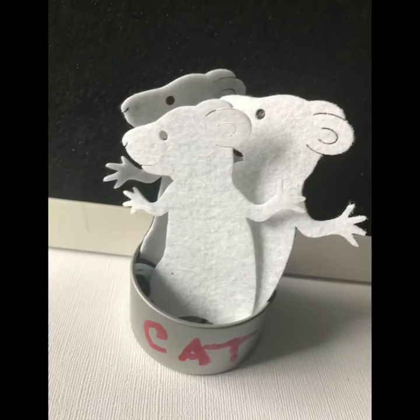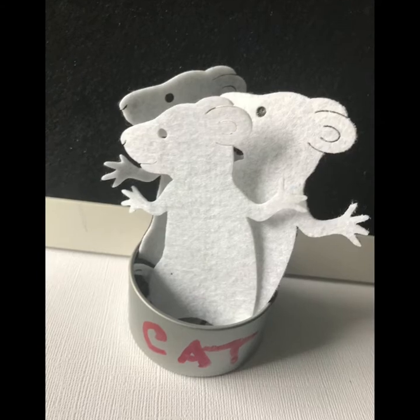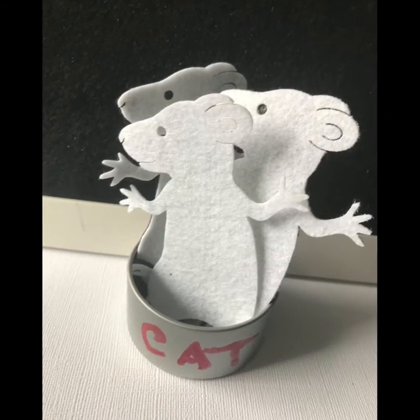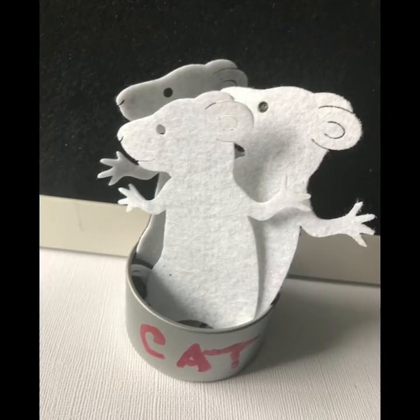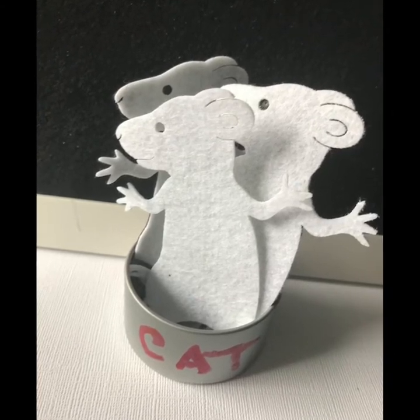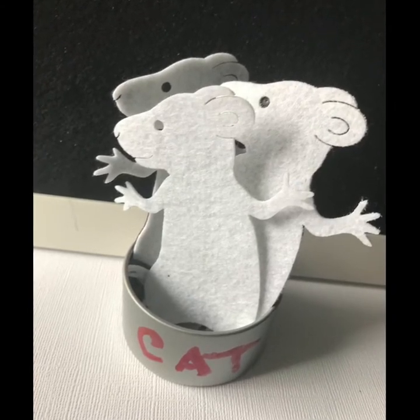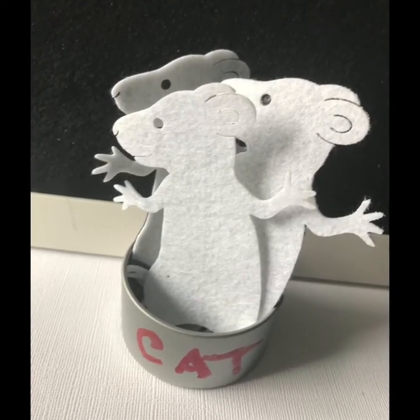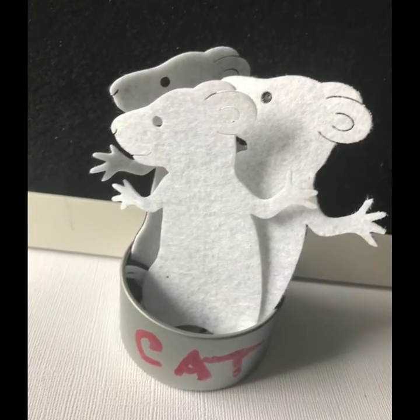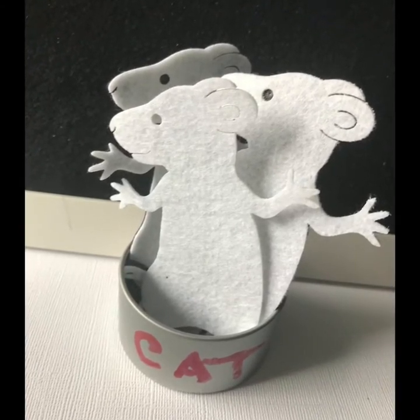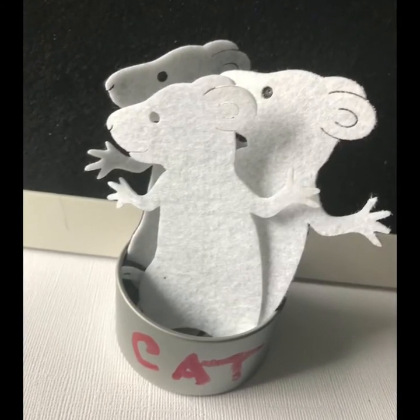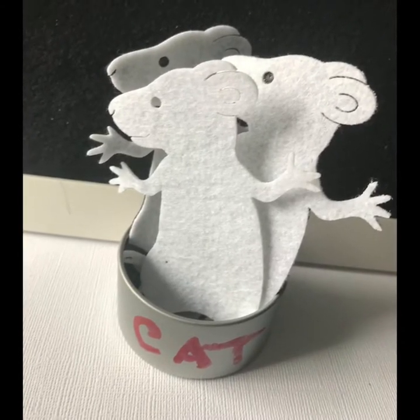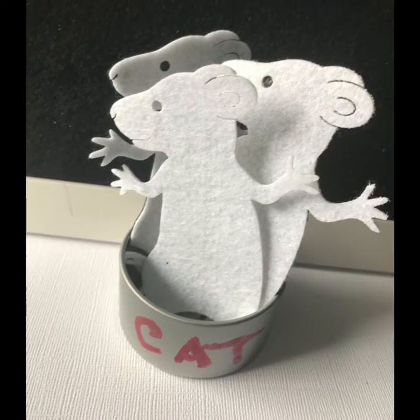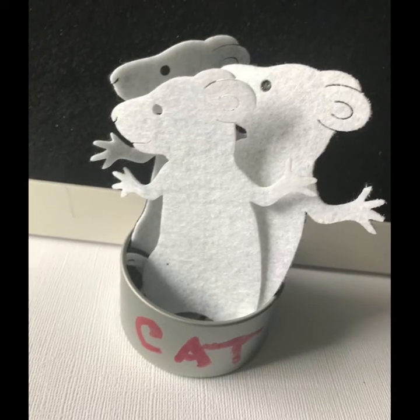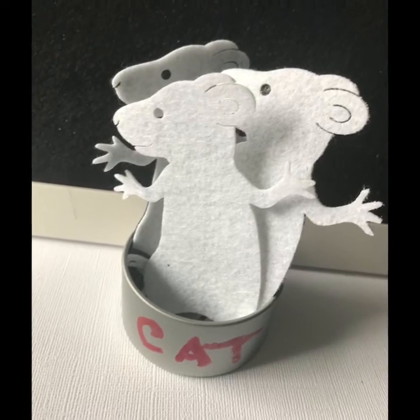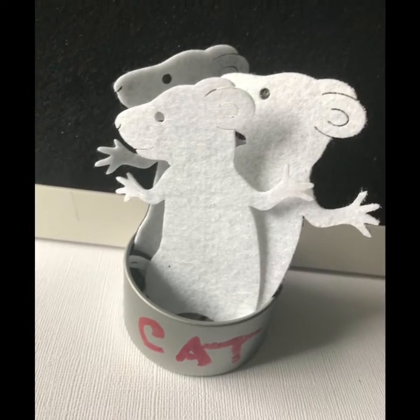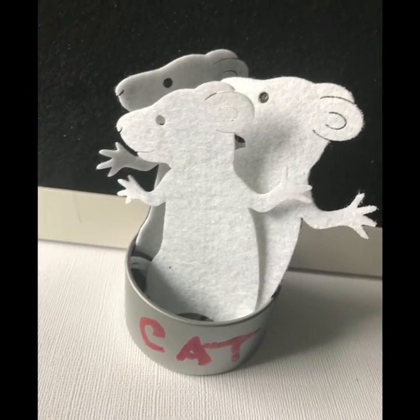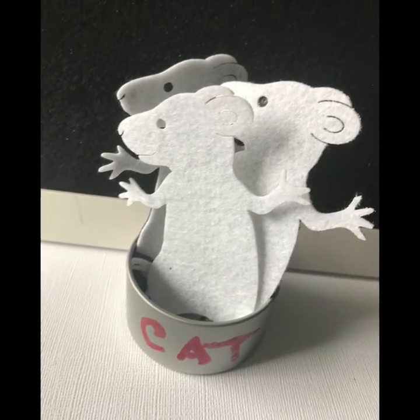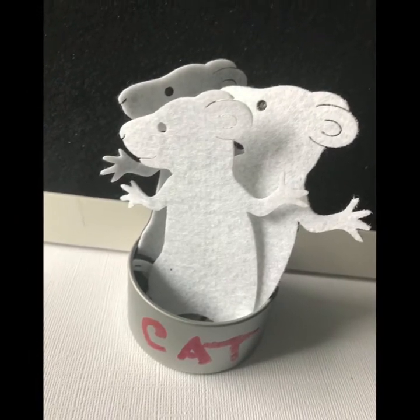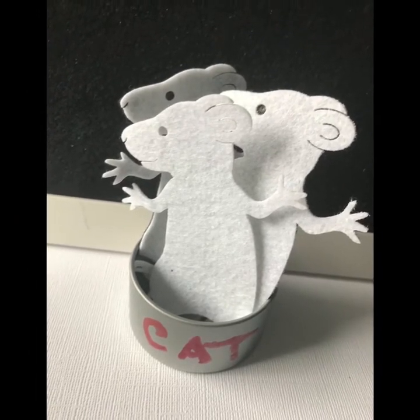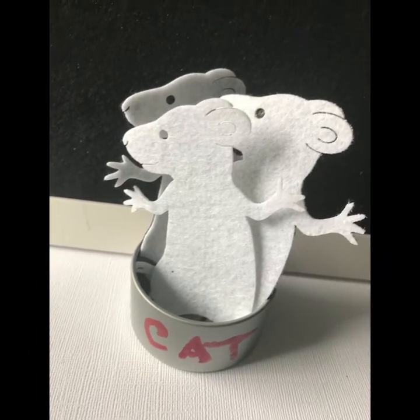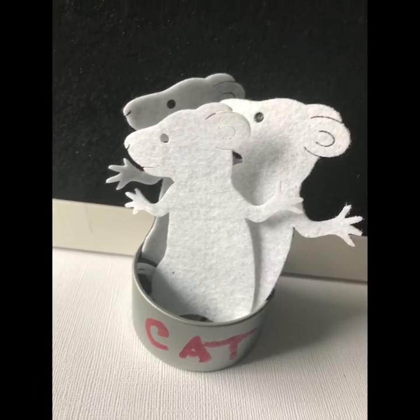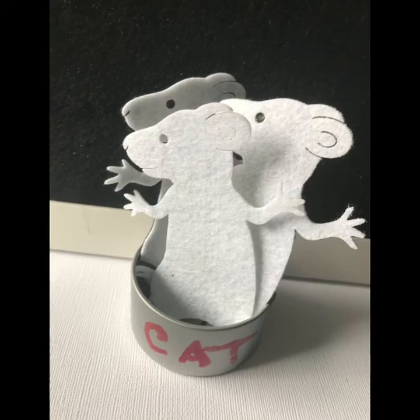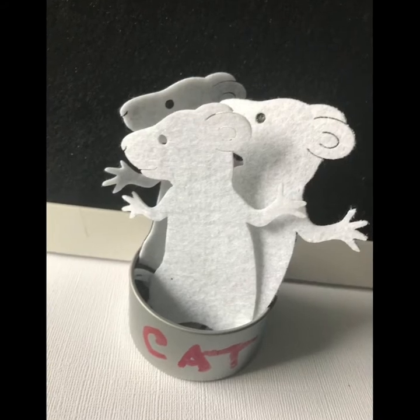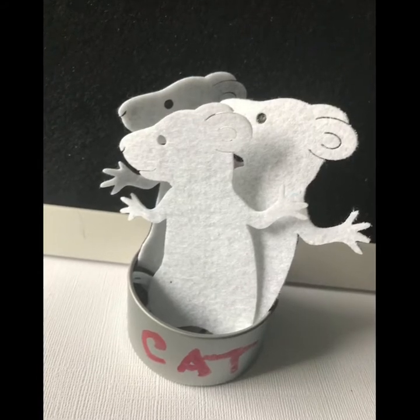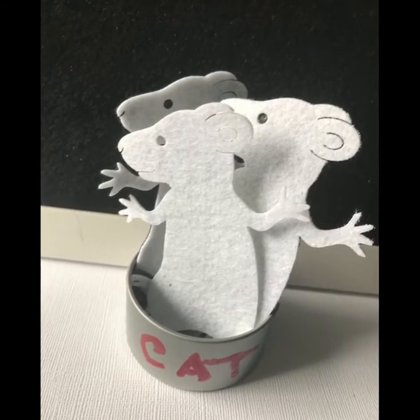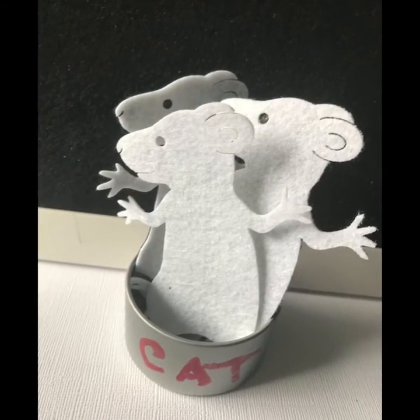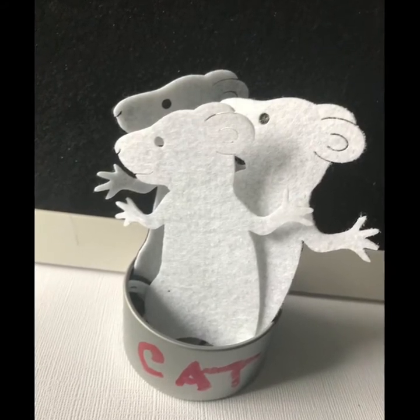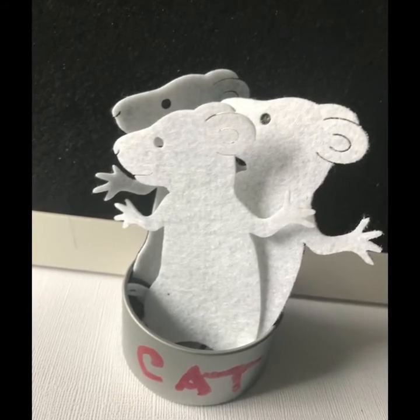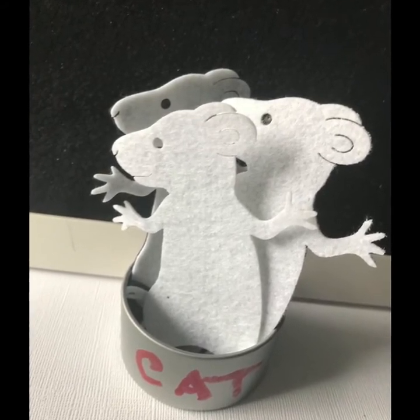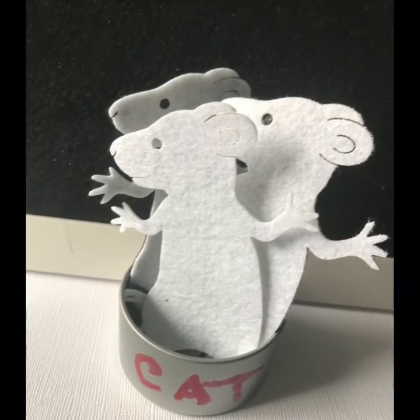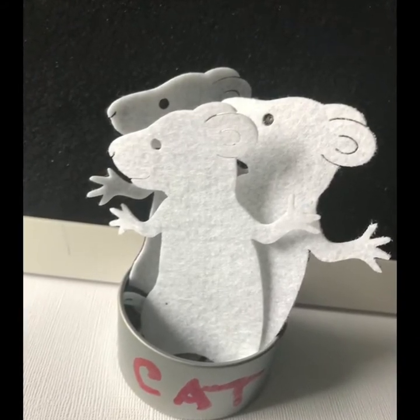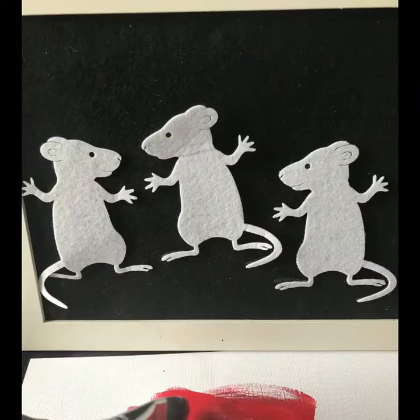Now the paint on their fur got sticky and stiff, so they washed themselves down to a nice soft white. And painted the paper instead.